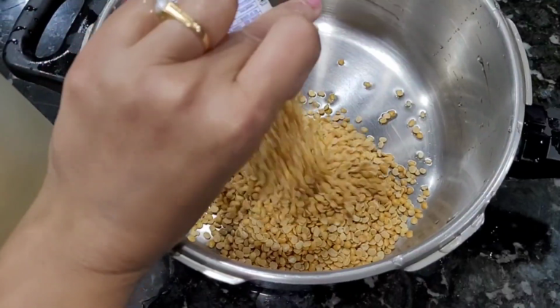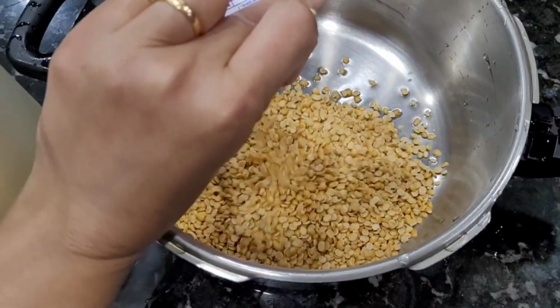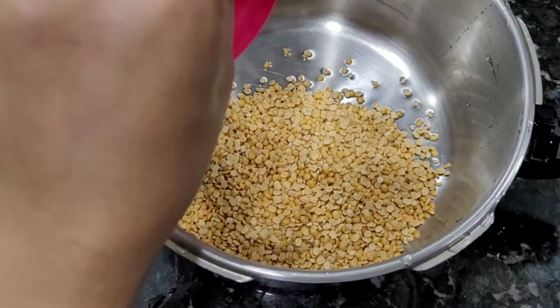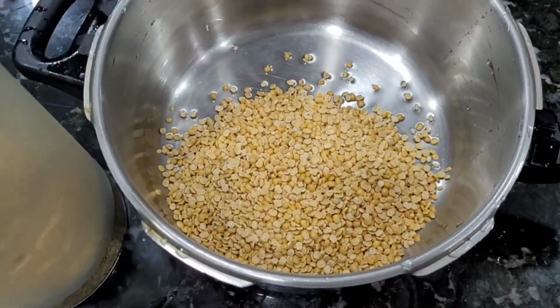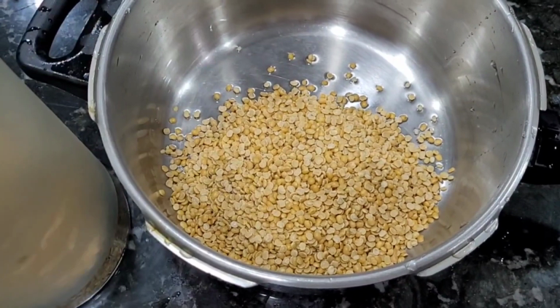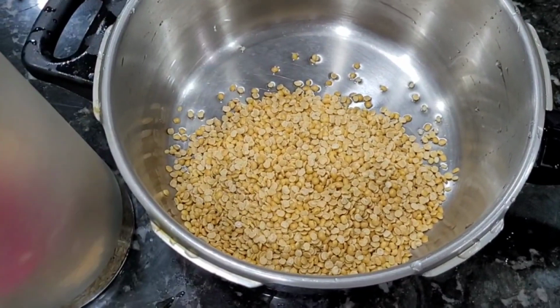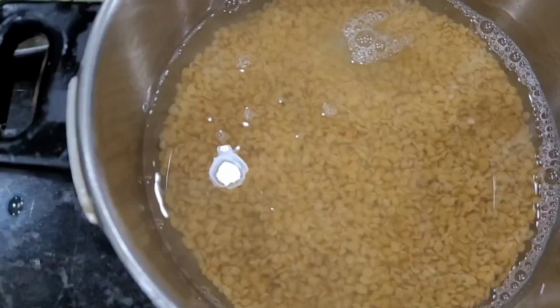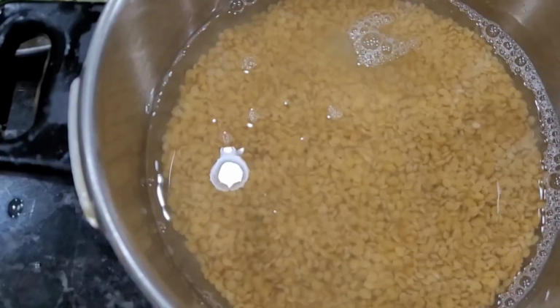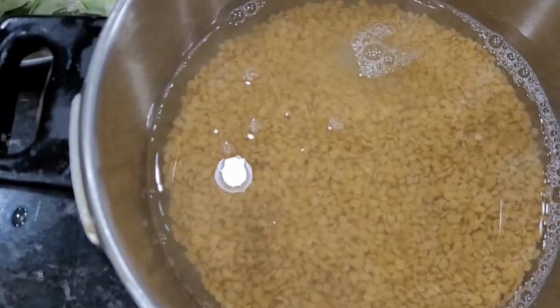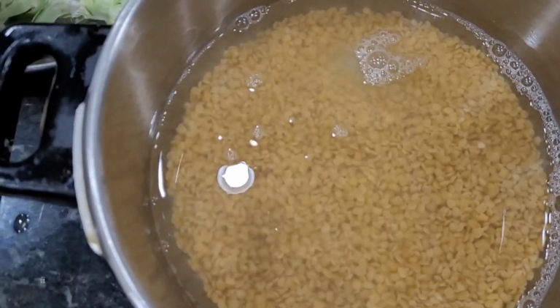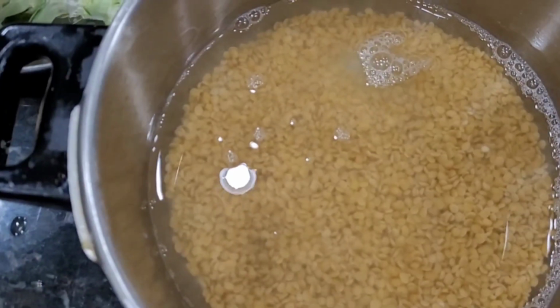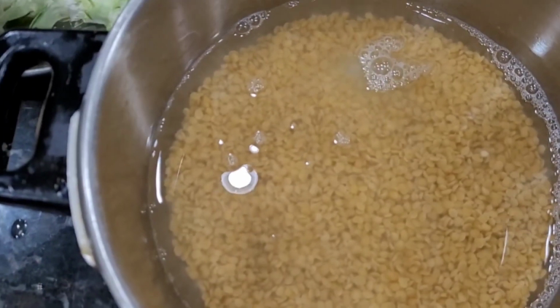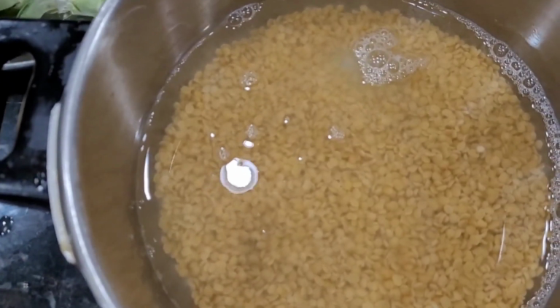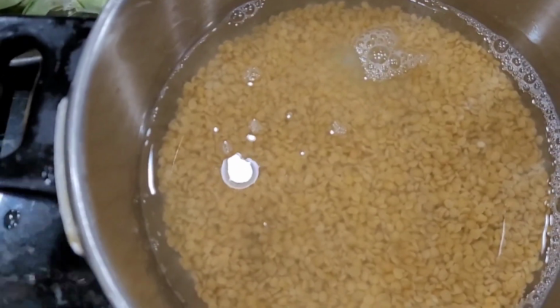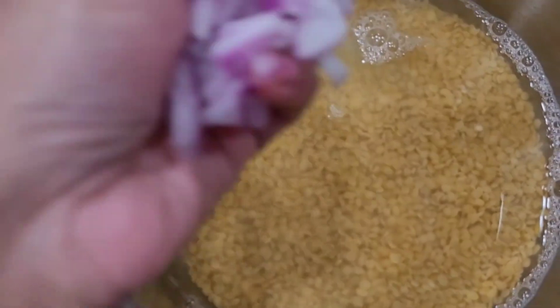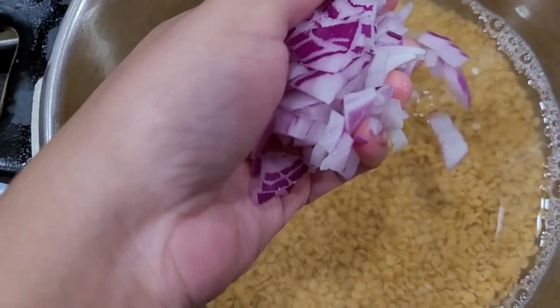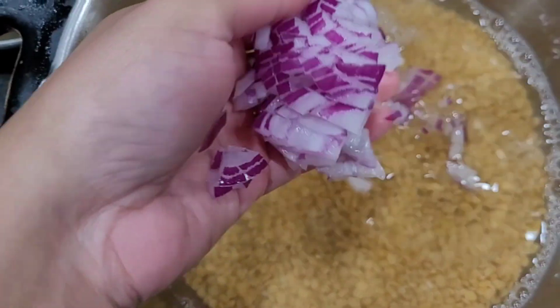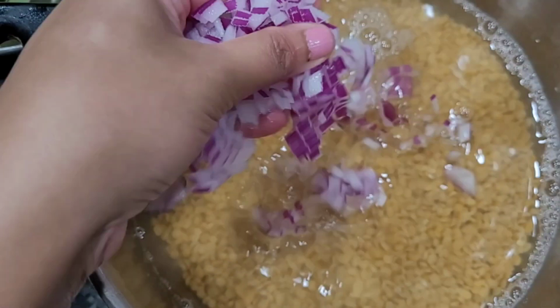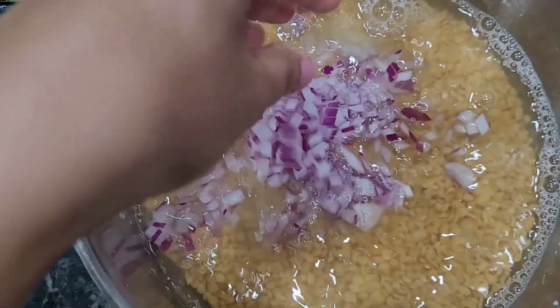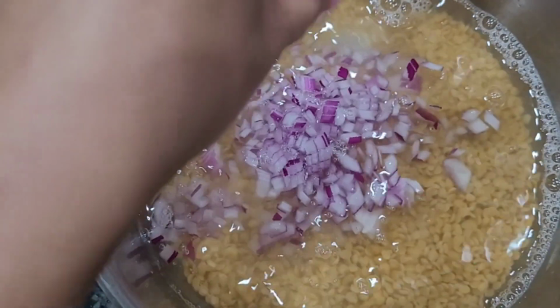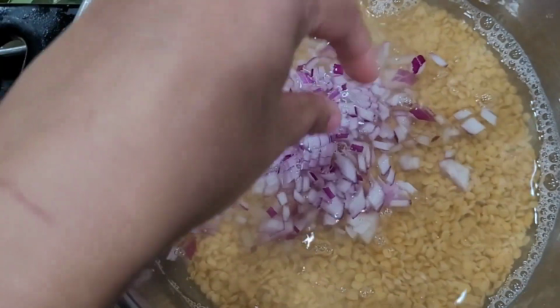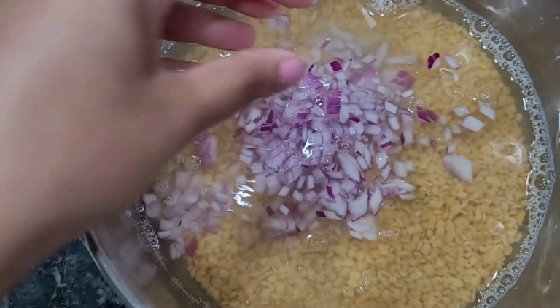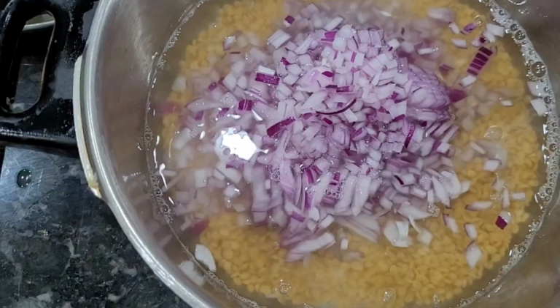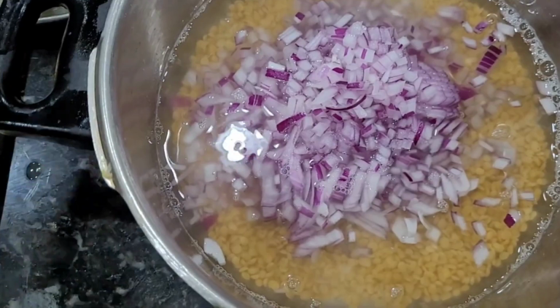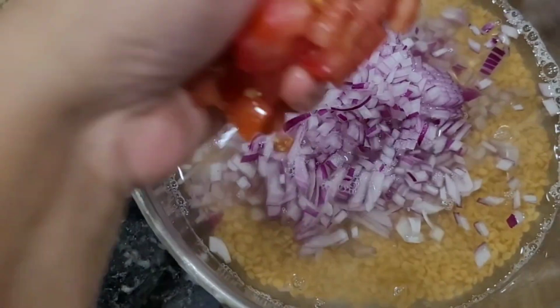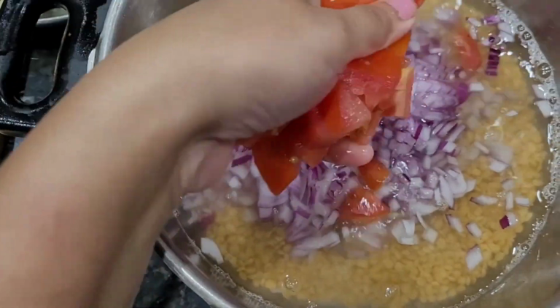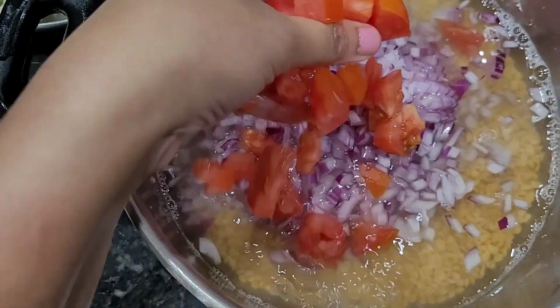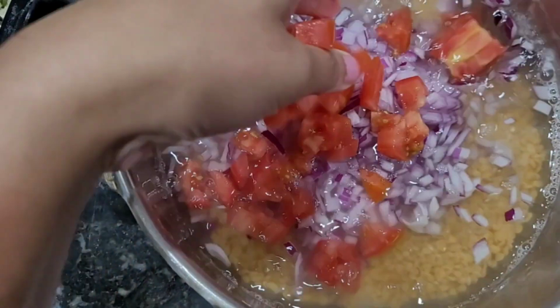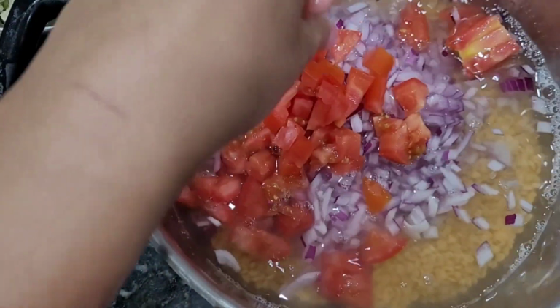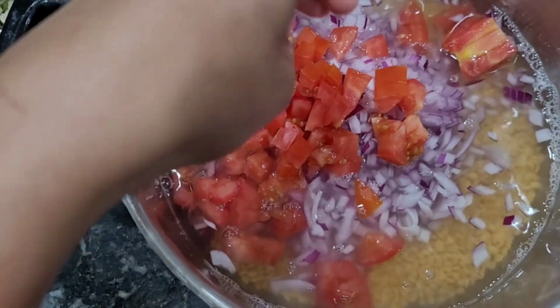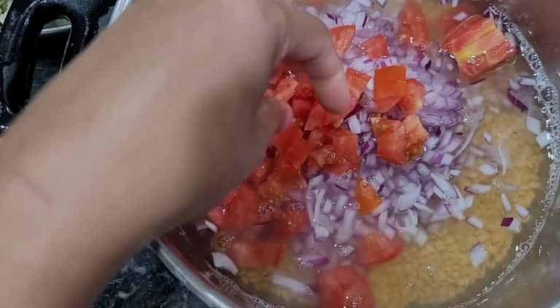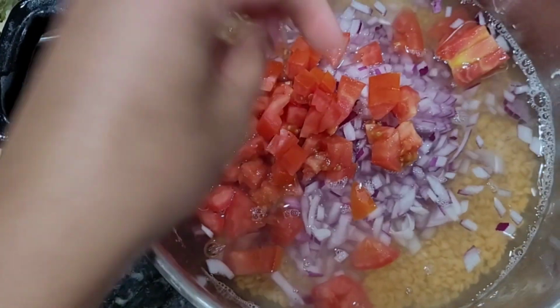I will wash the tomatoes — they are part of the ring to make a dish.